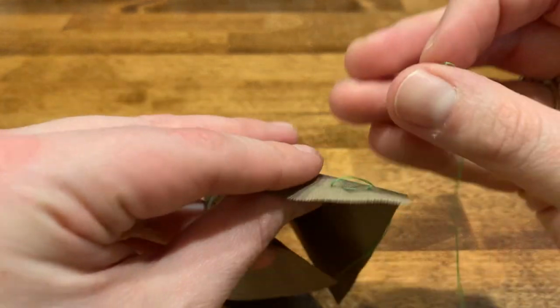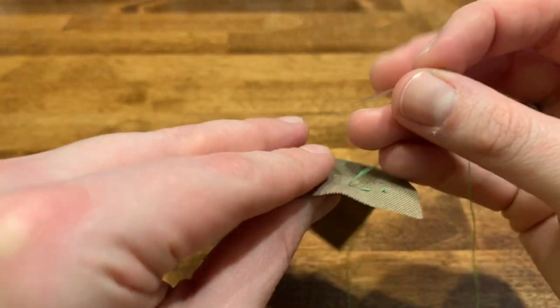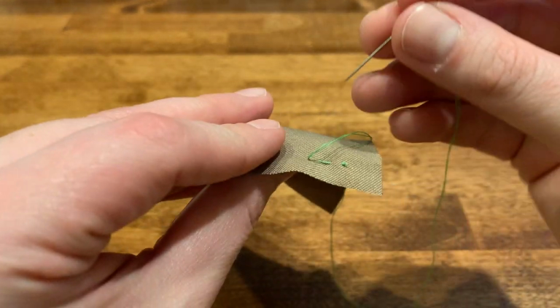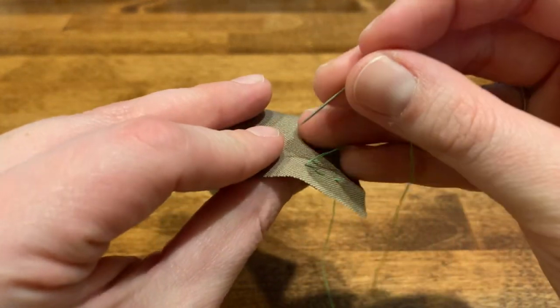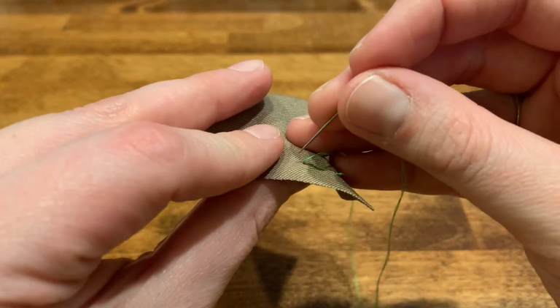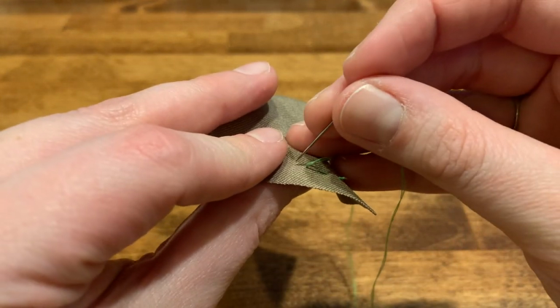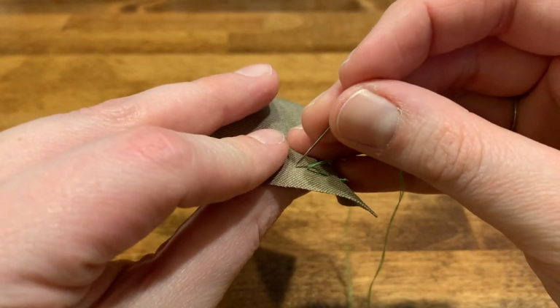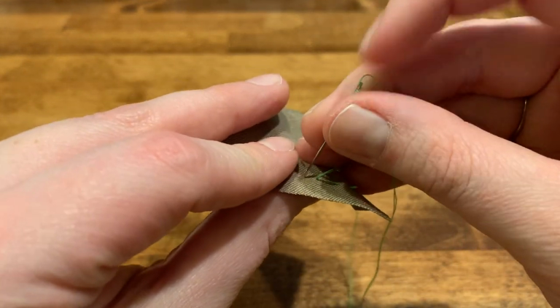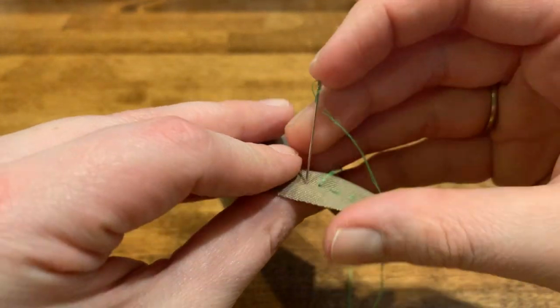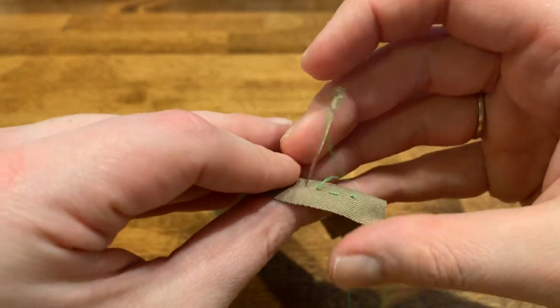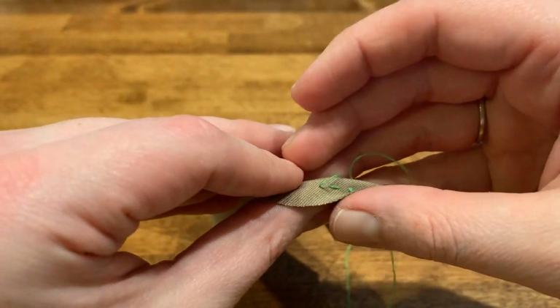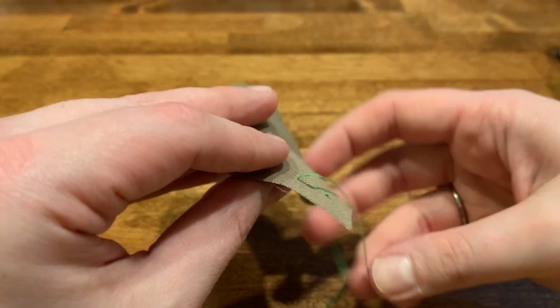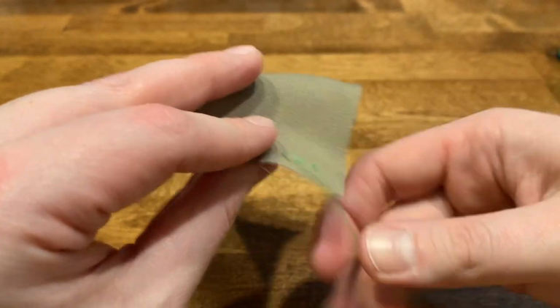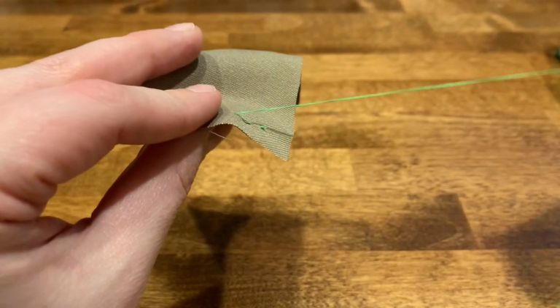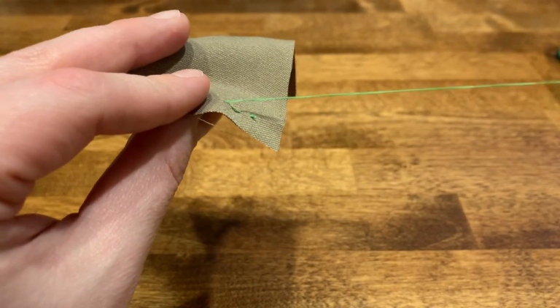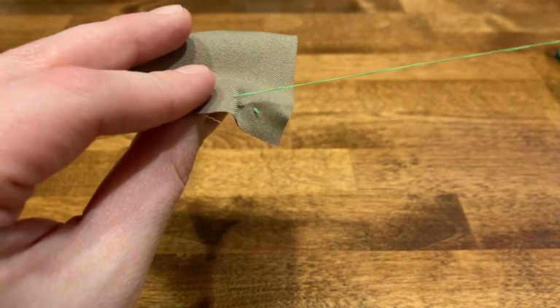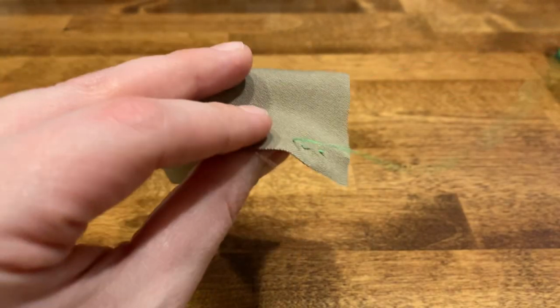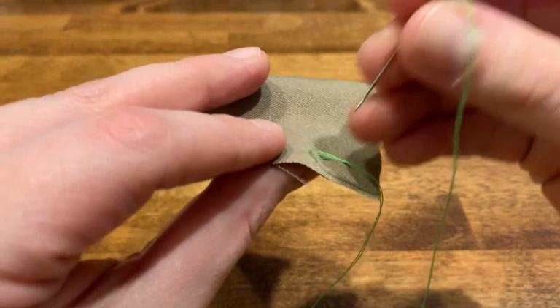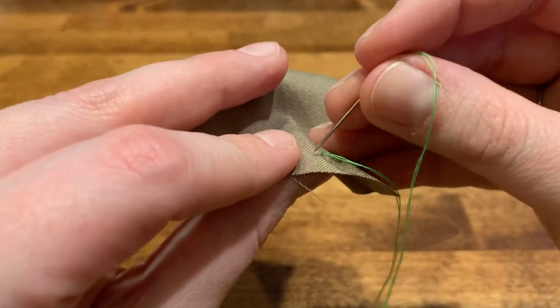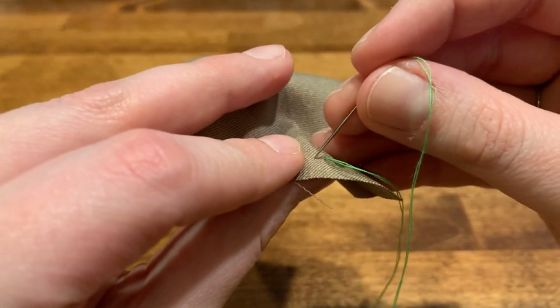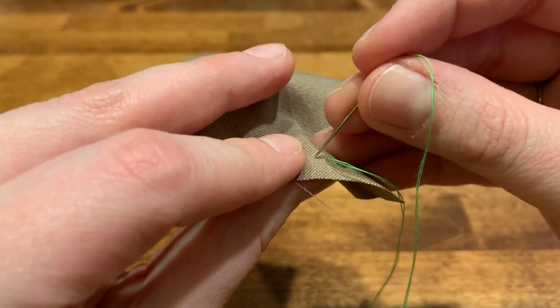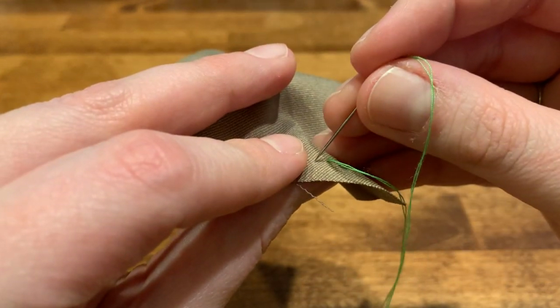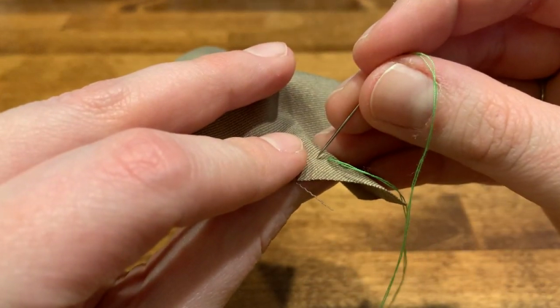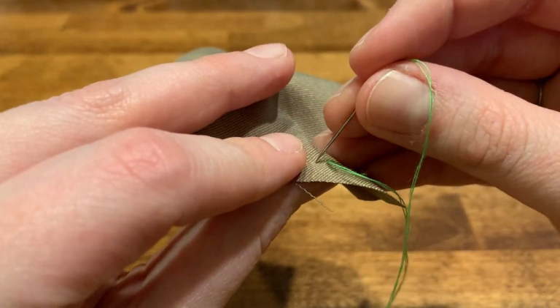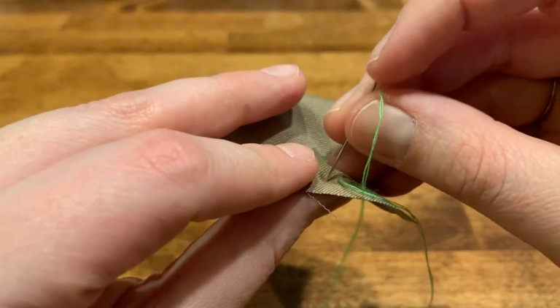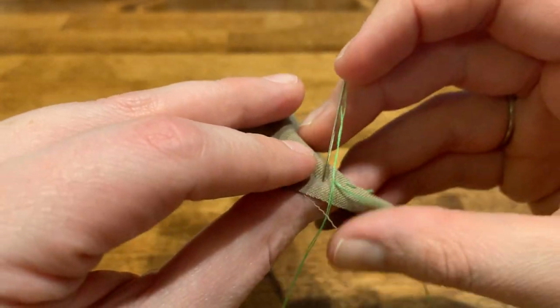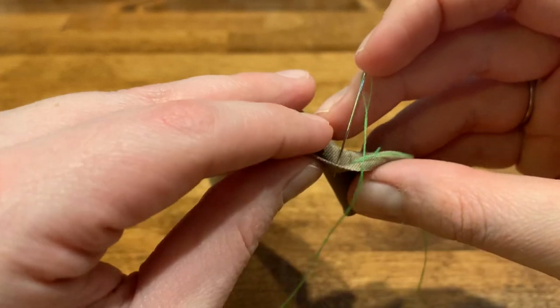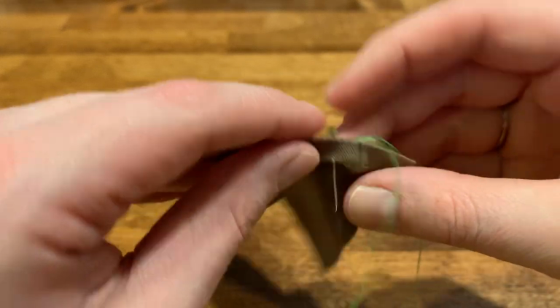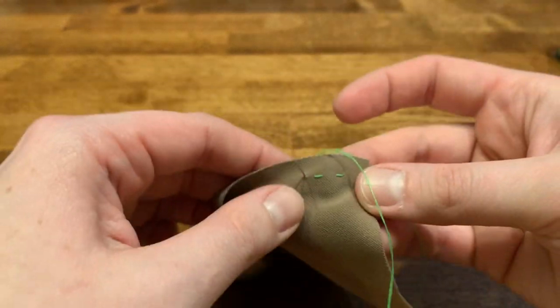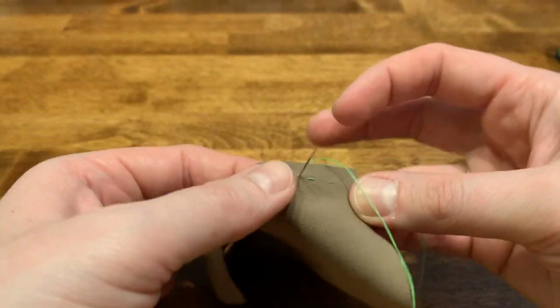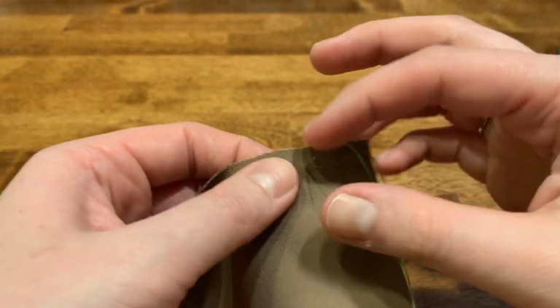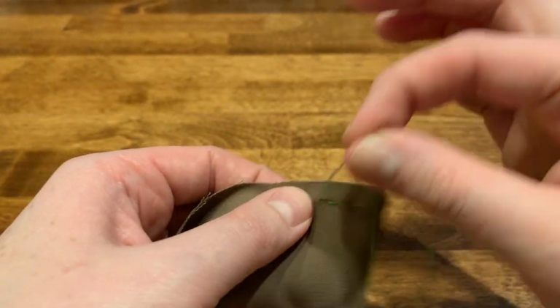The trick with this stitch is just to make sure that you are about the same distance apart as you sew and that you're trying to keep your line fairly straight.